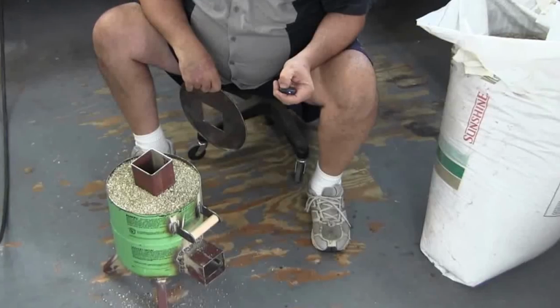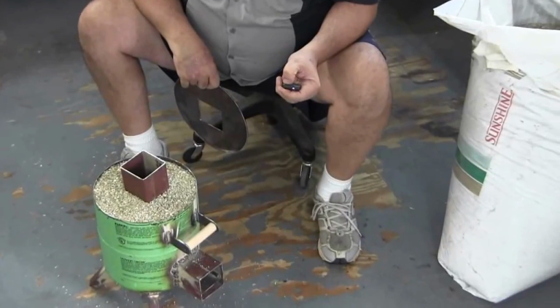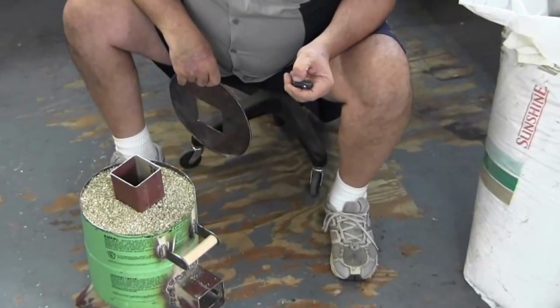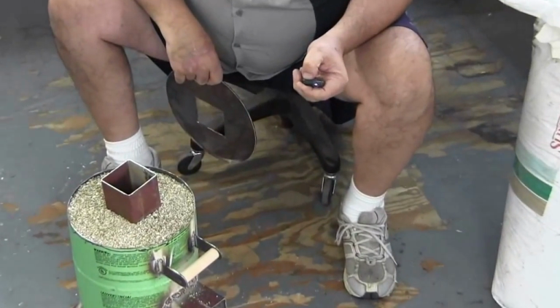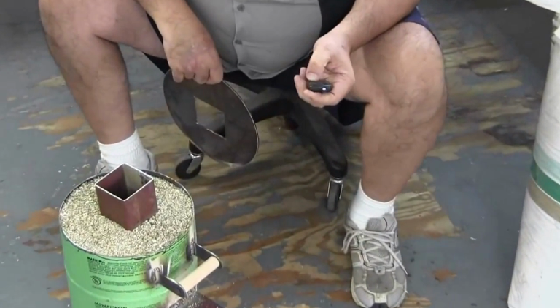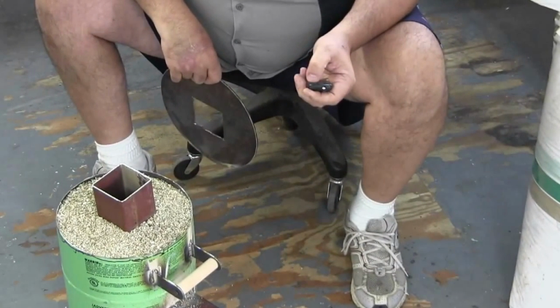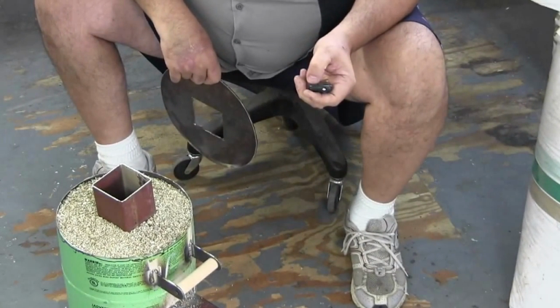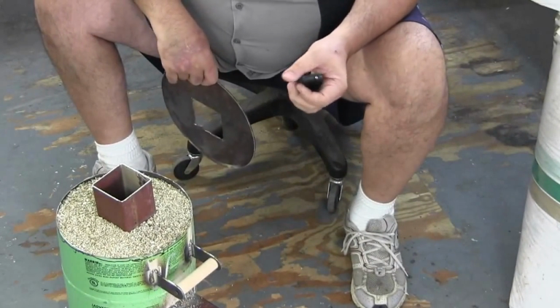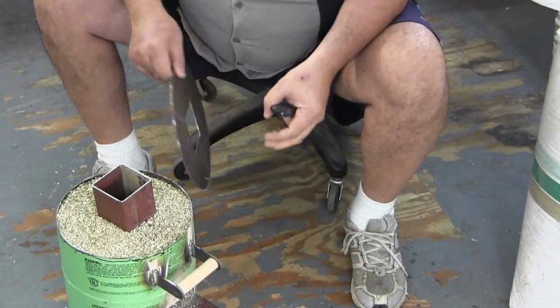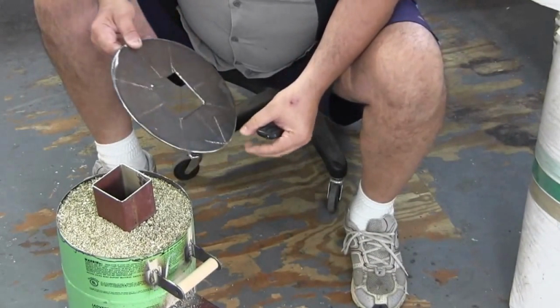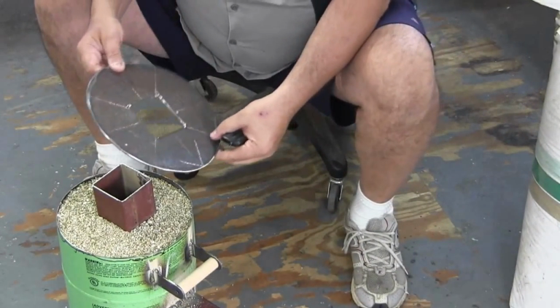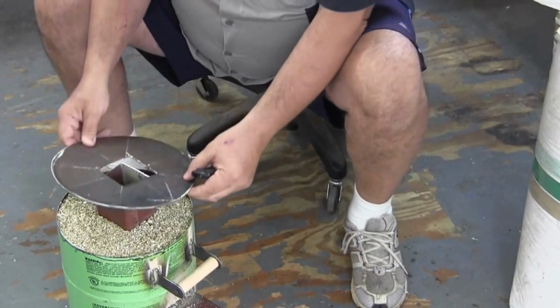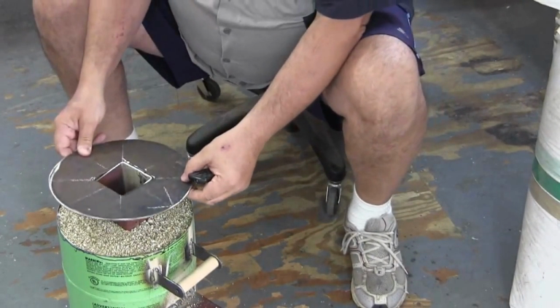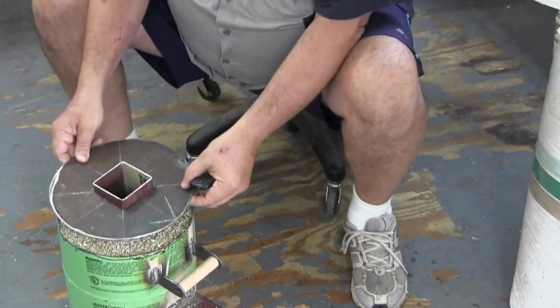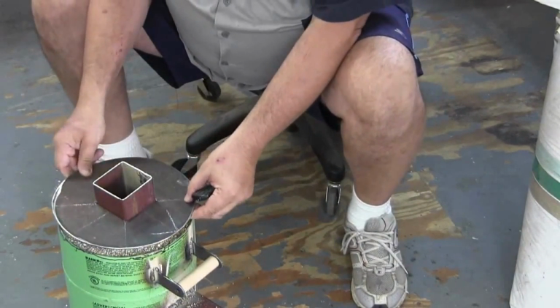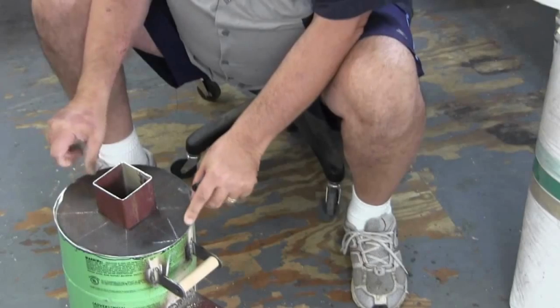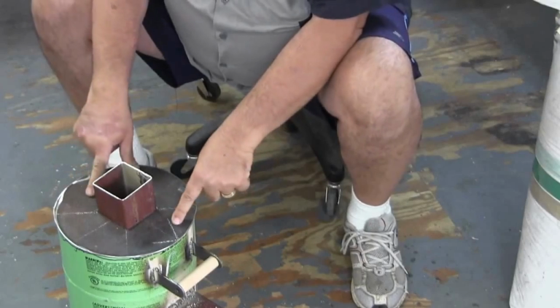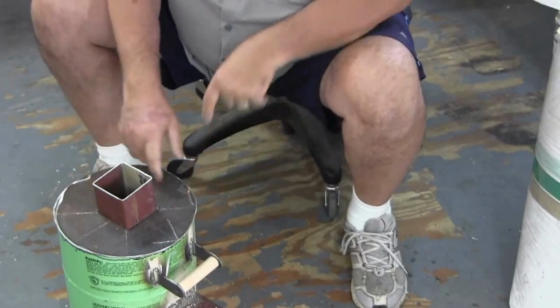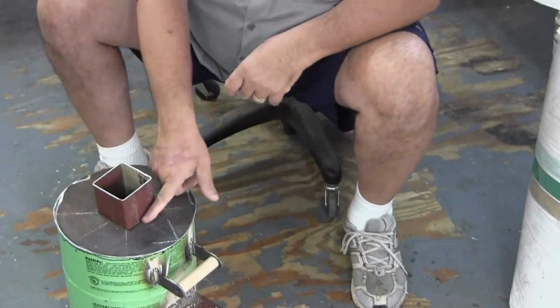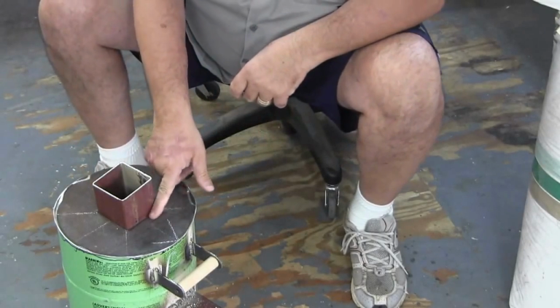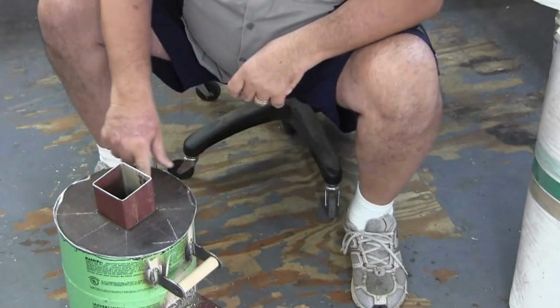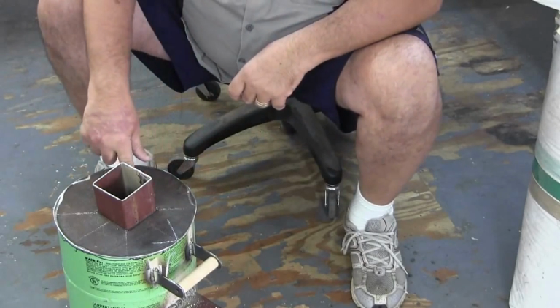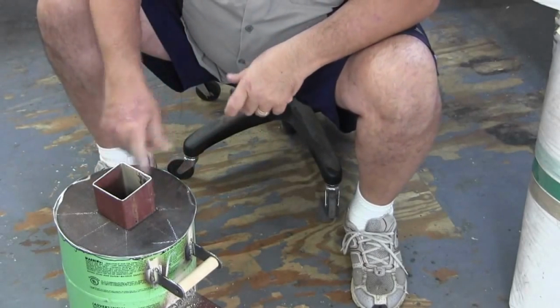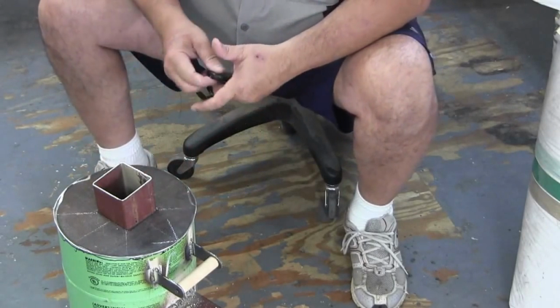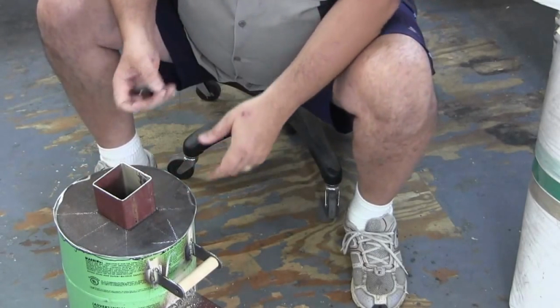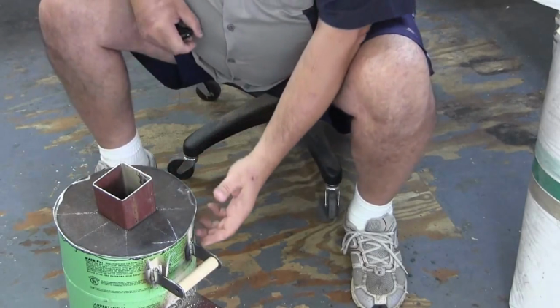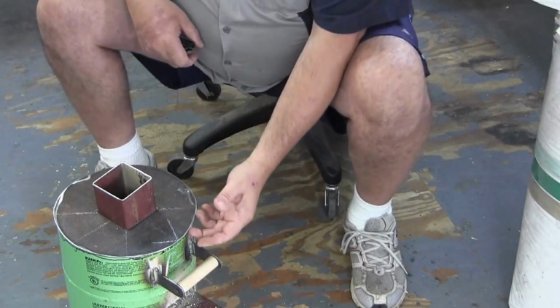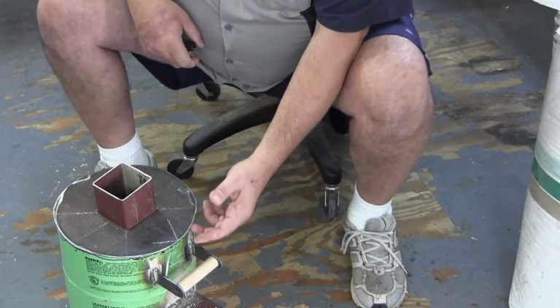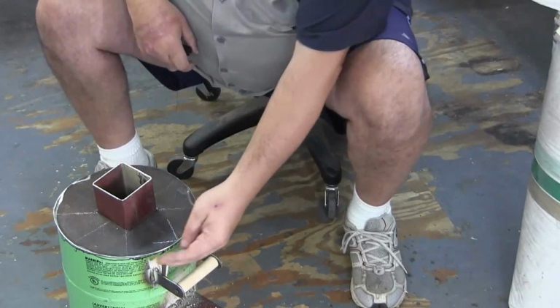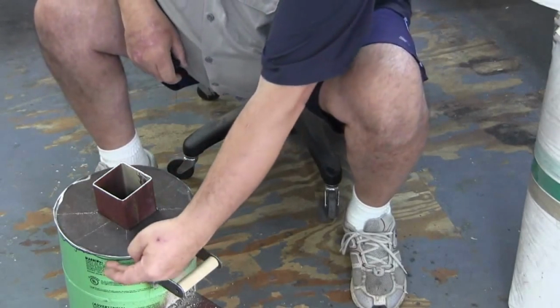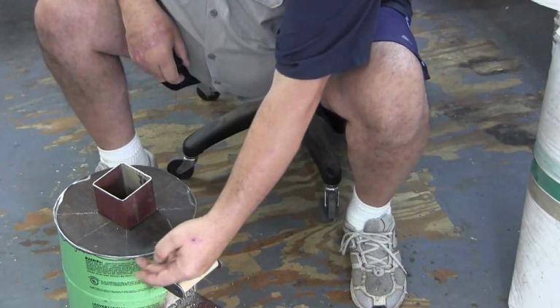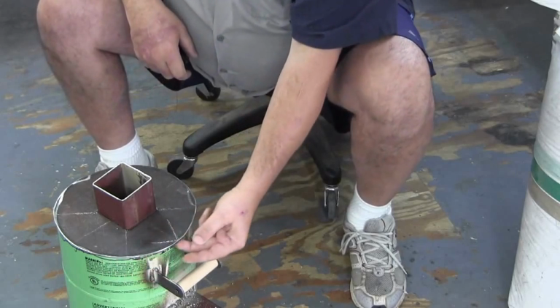There we go. The next step is to put this lid on the top, weld it around here, turn it over, and weld it up under here.